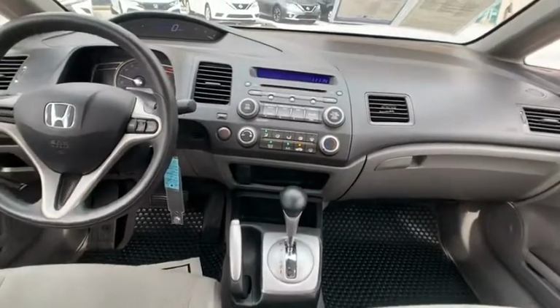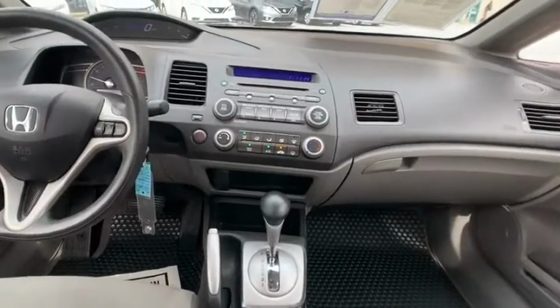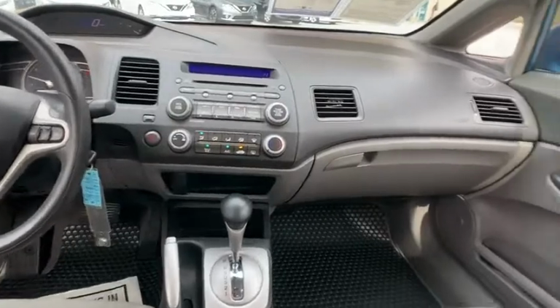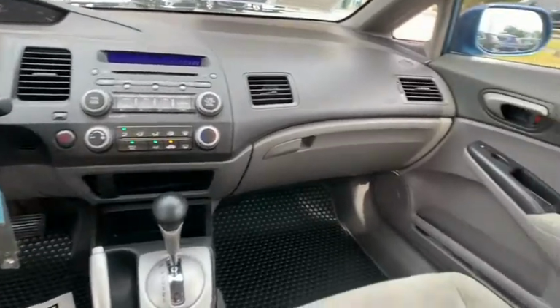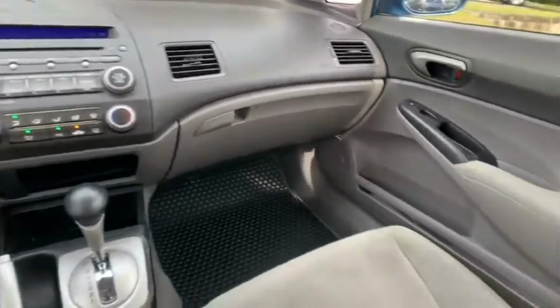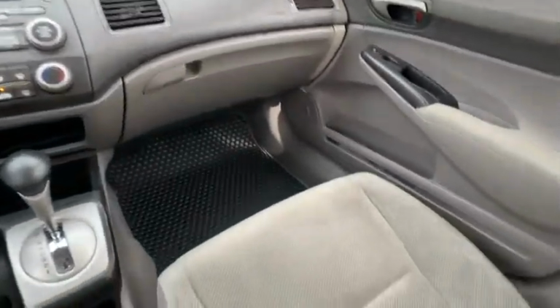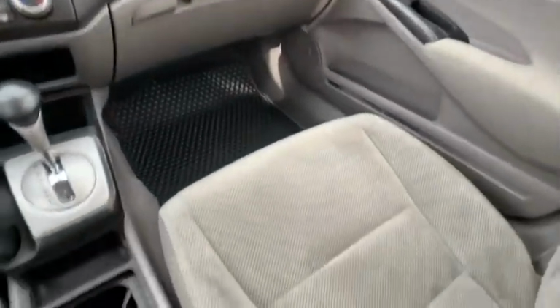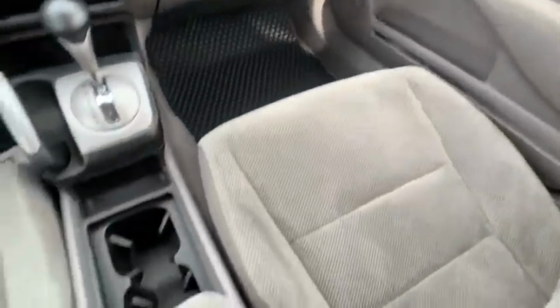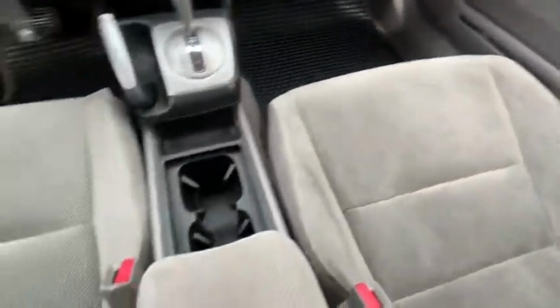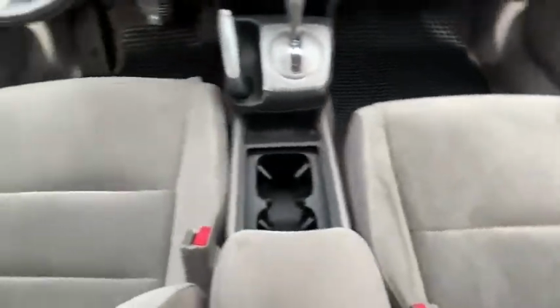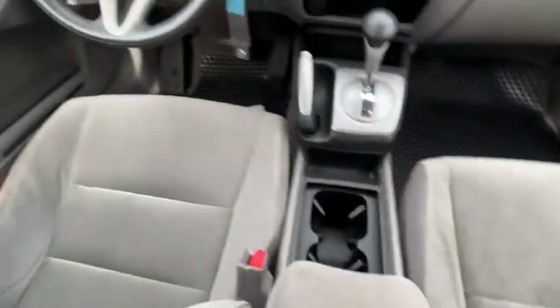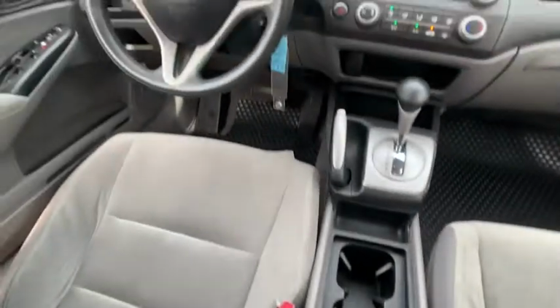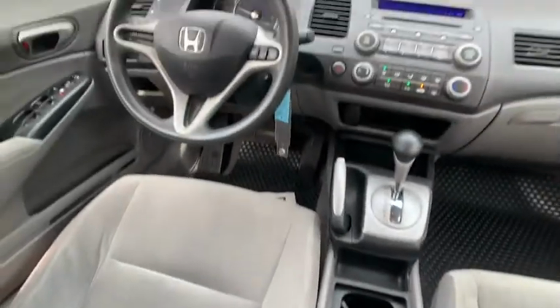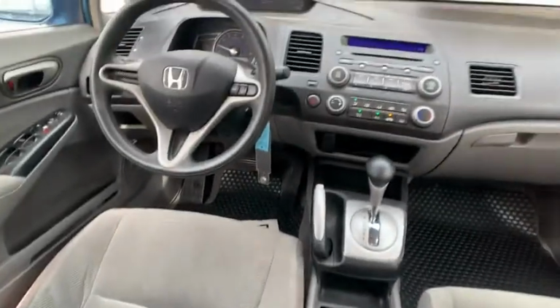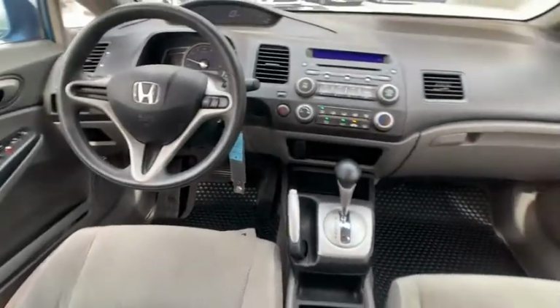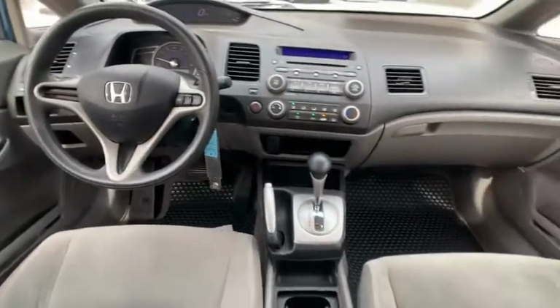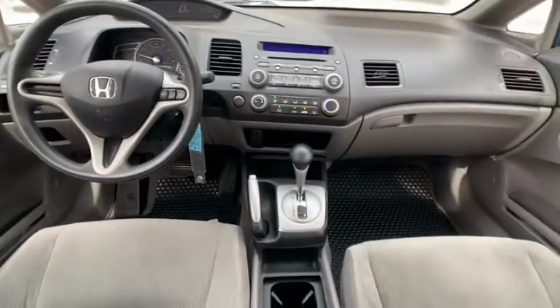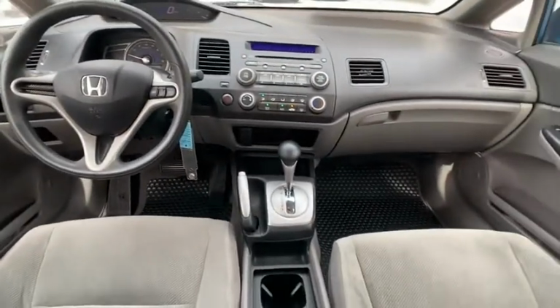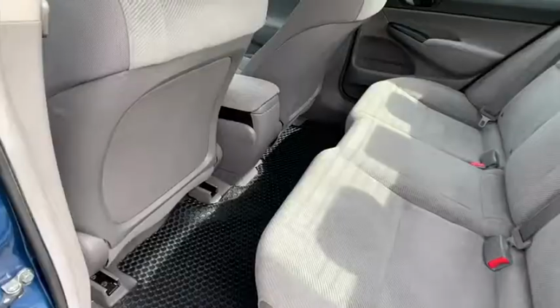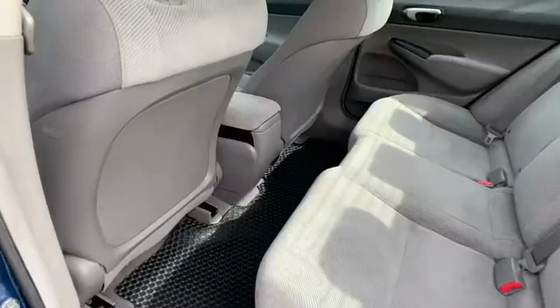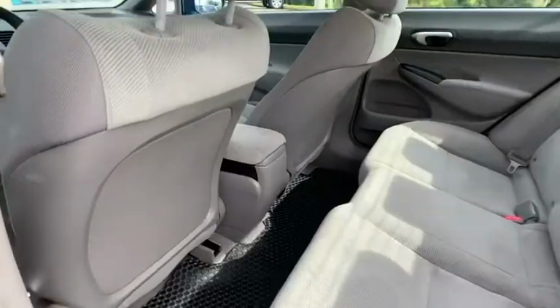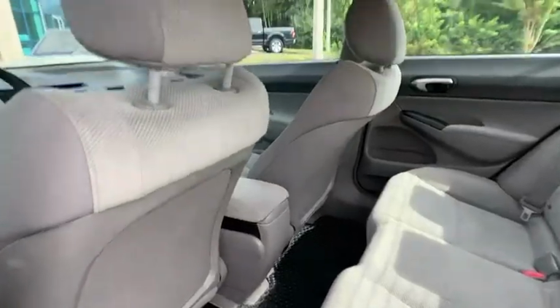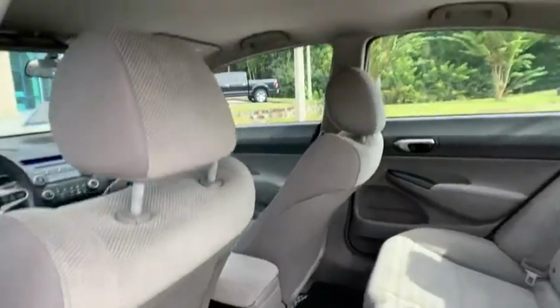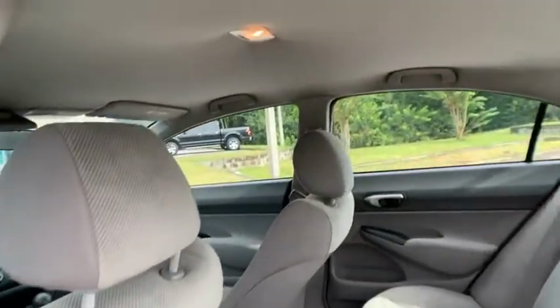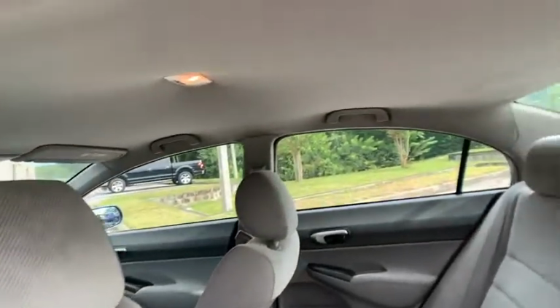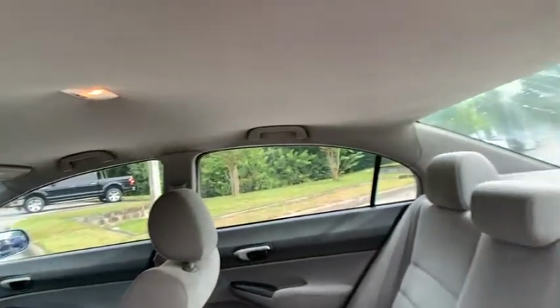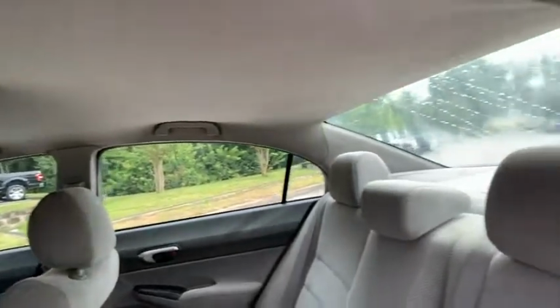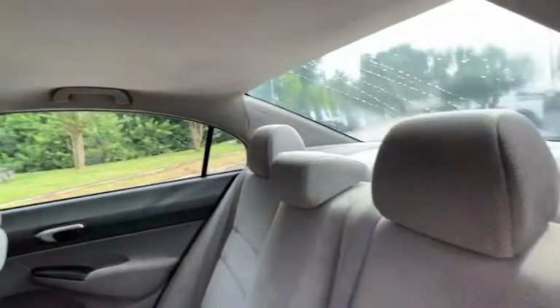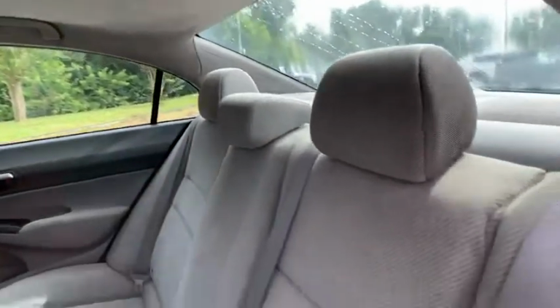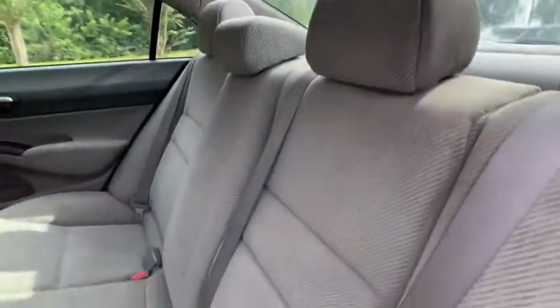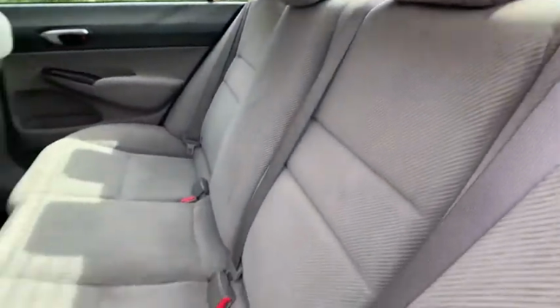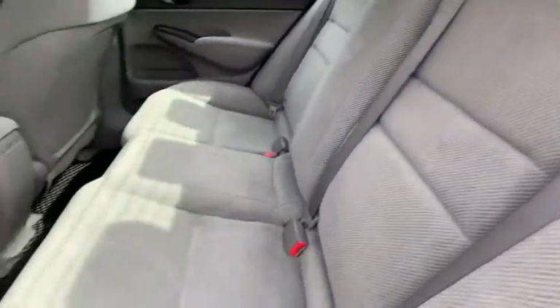Here are some of this vehicle's great options: daytime running lights, remote keyless entry, engine immobilizer, wheel covers, FWD, and remote trunk release.